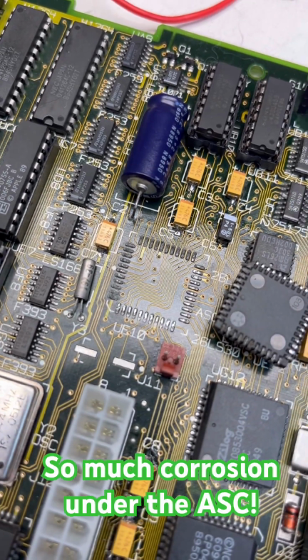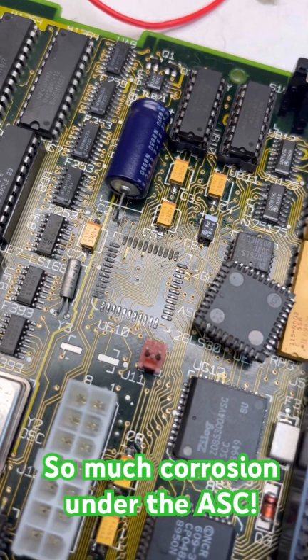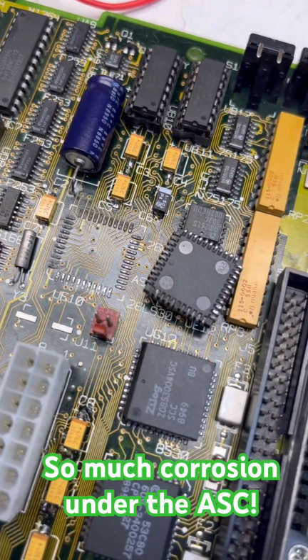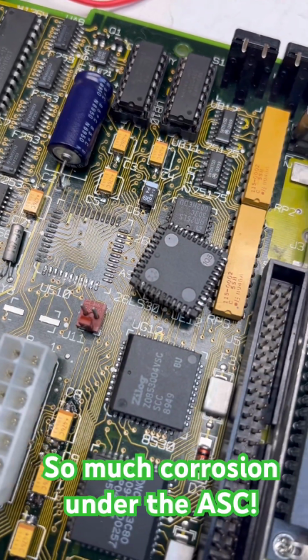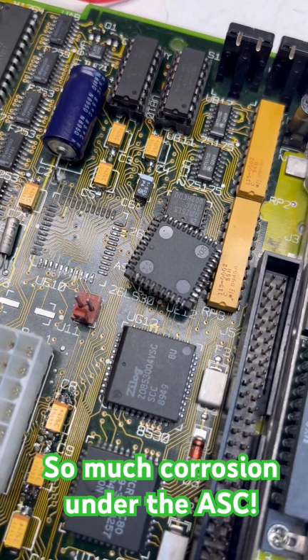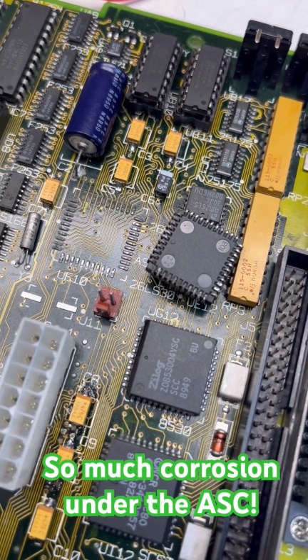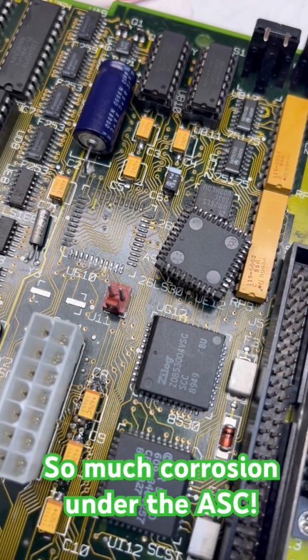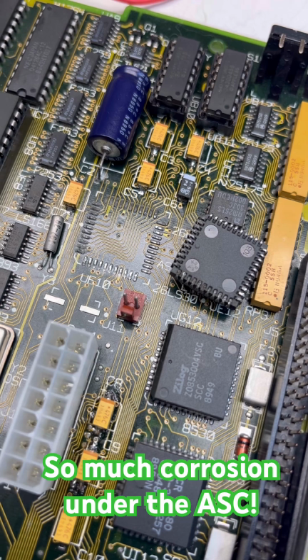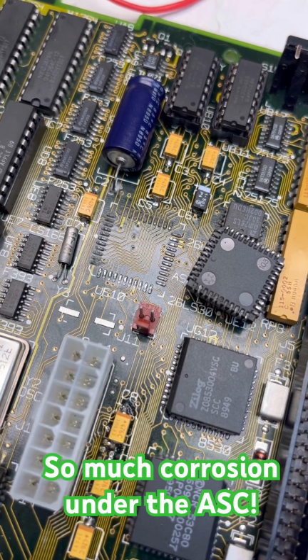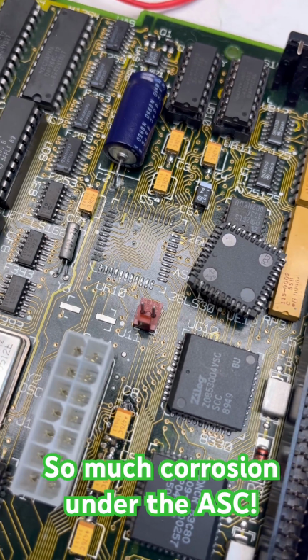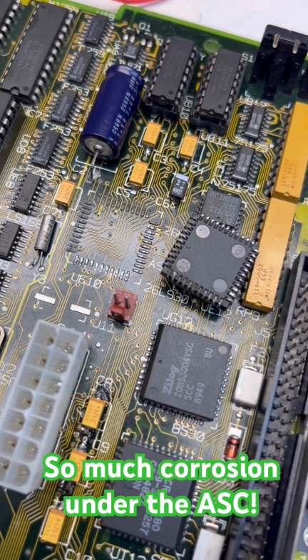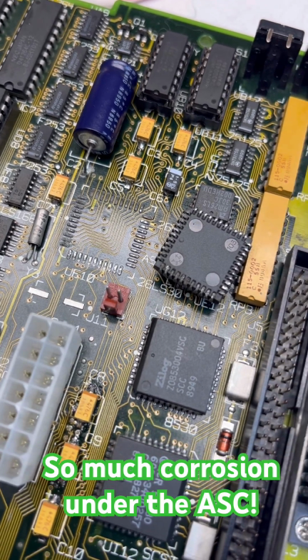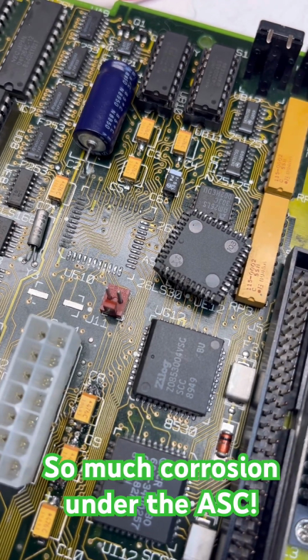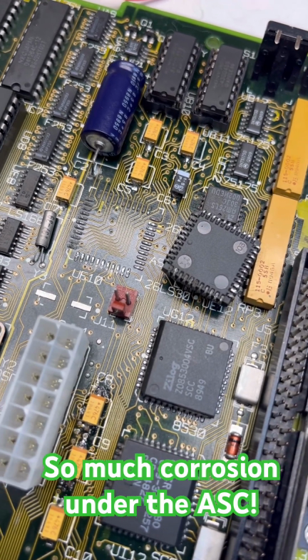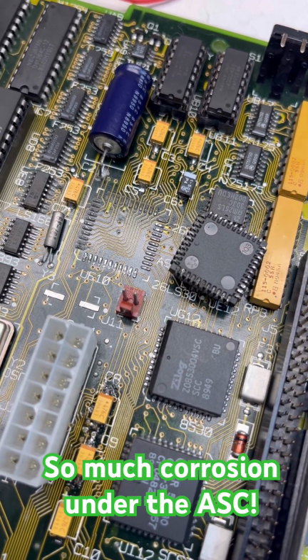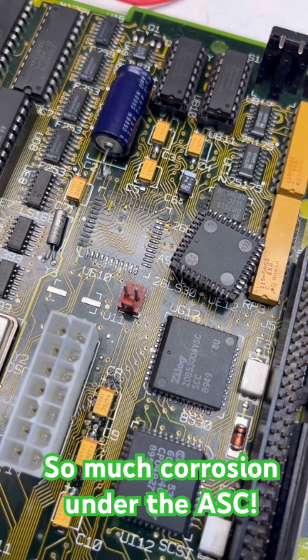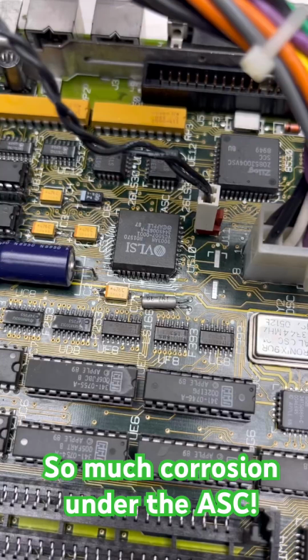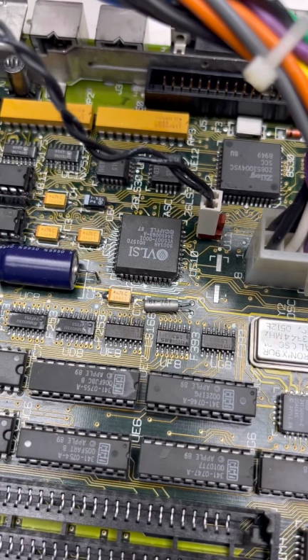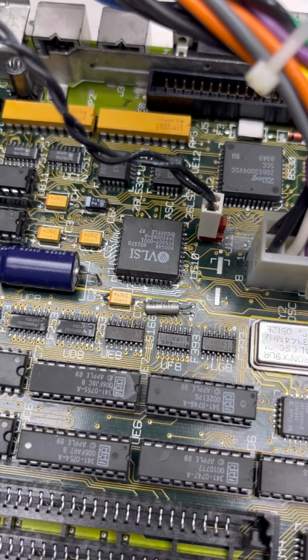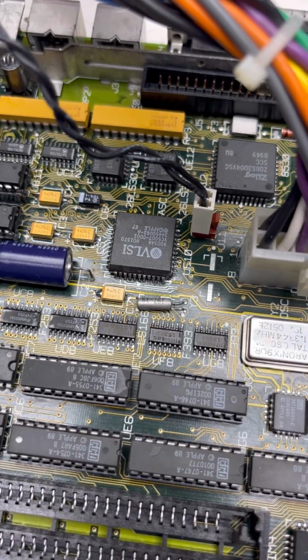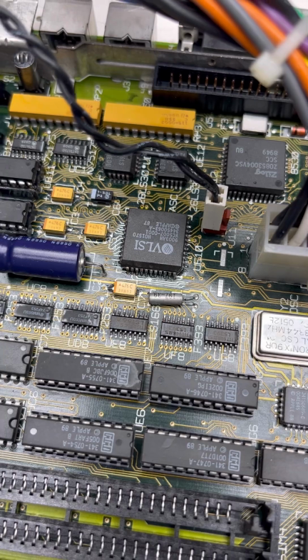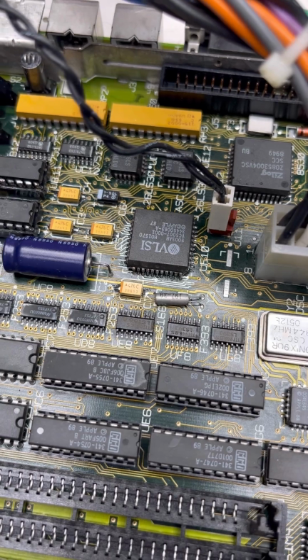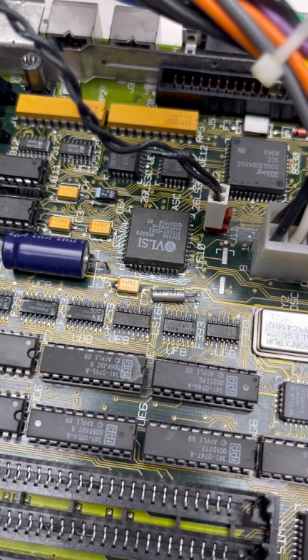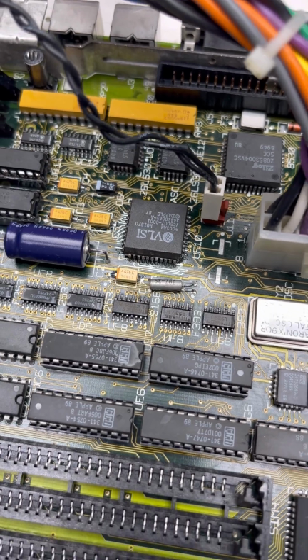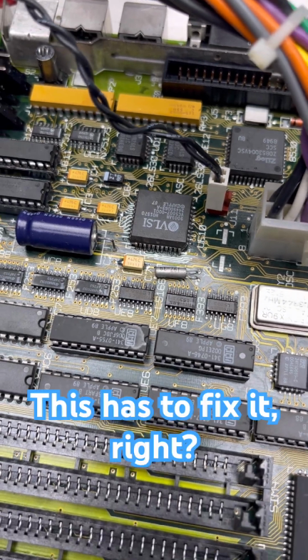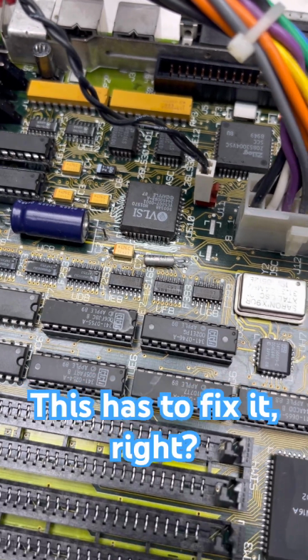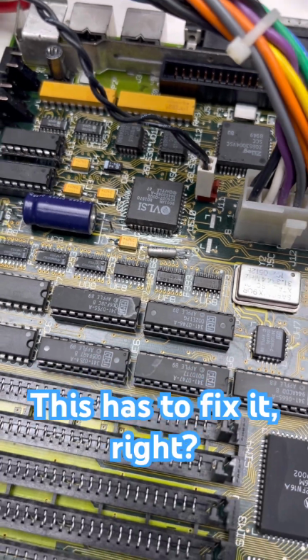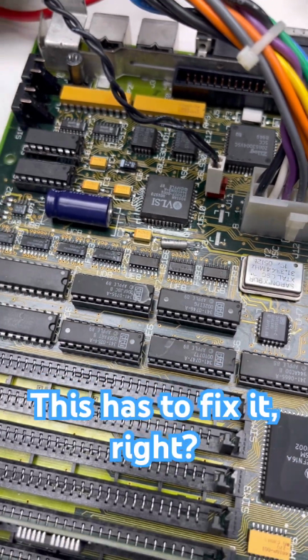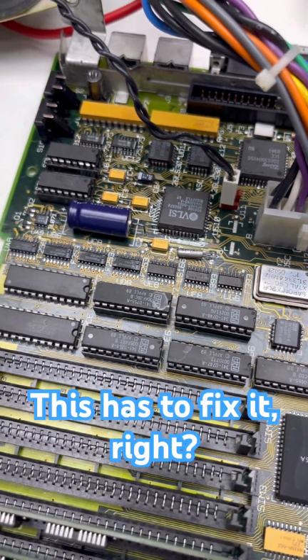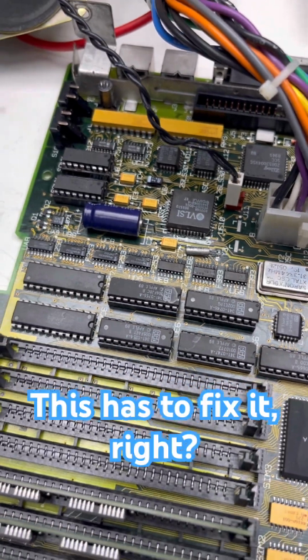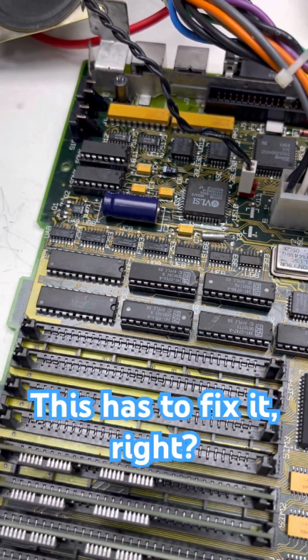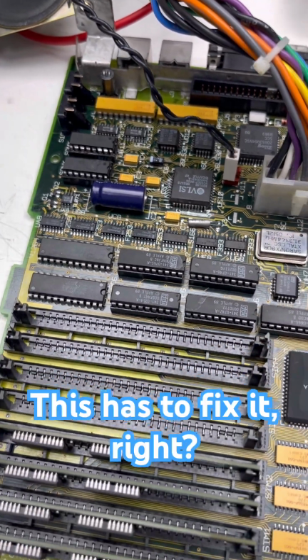Looks like half of the pins on the ASC — the sound chip — were basically corroded and not touching. All right, we got the ASC re-soldered on there. Let's see what happens — three, two, one...